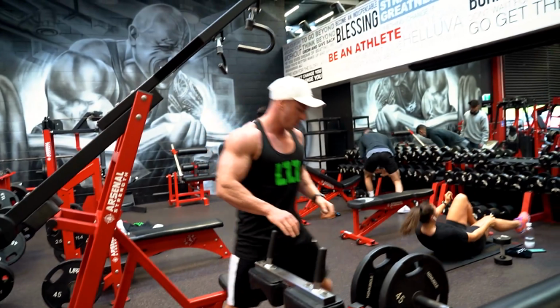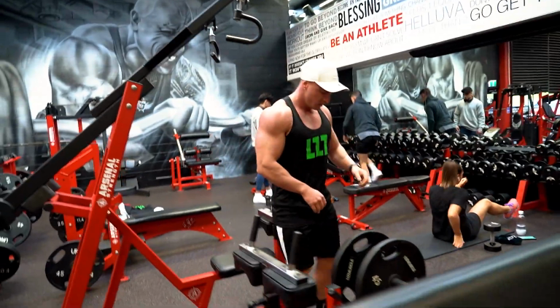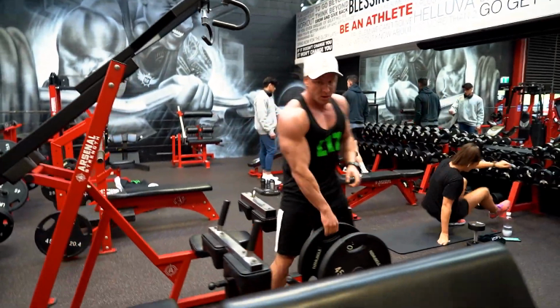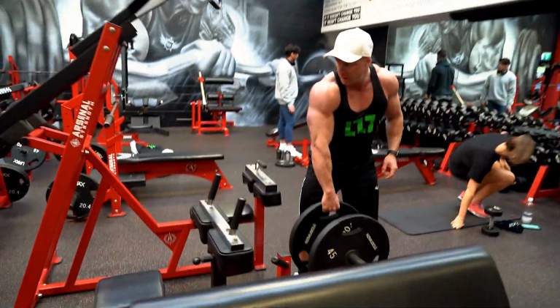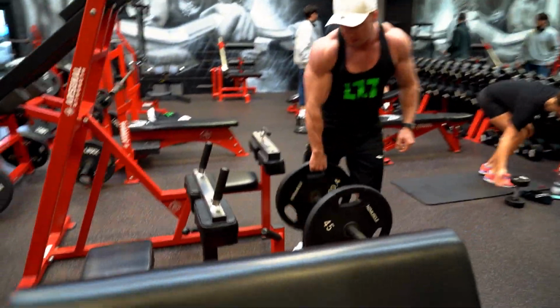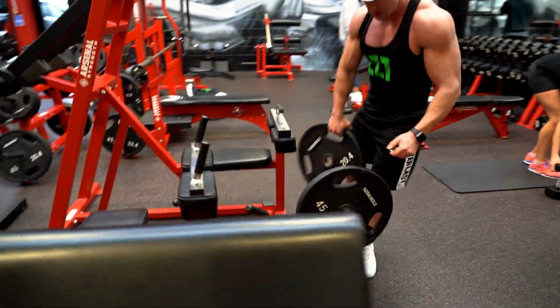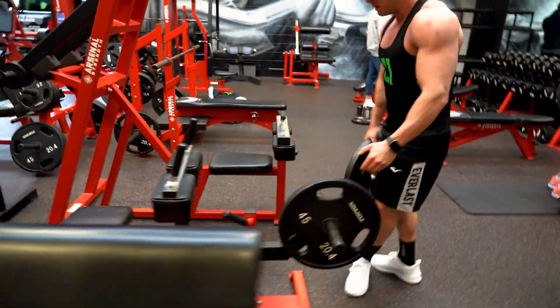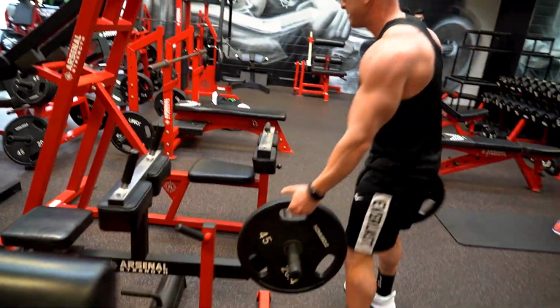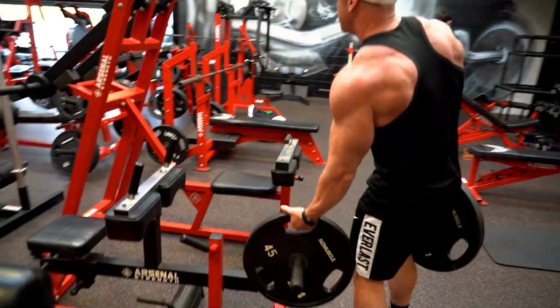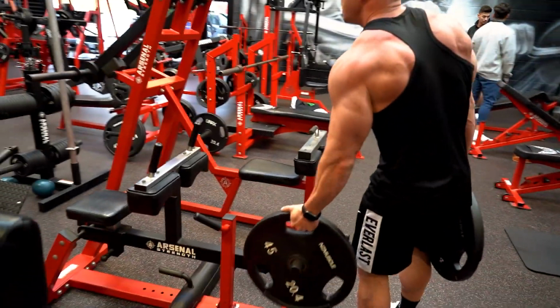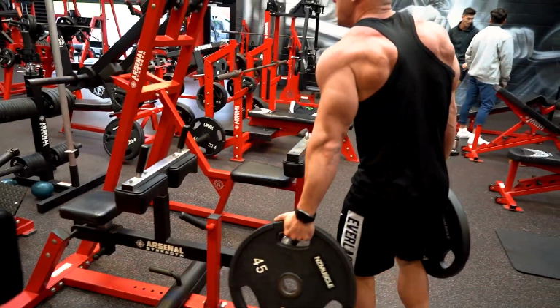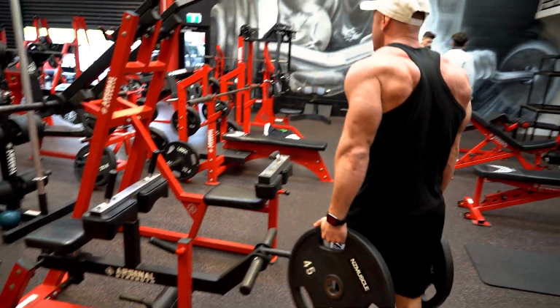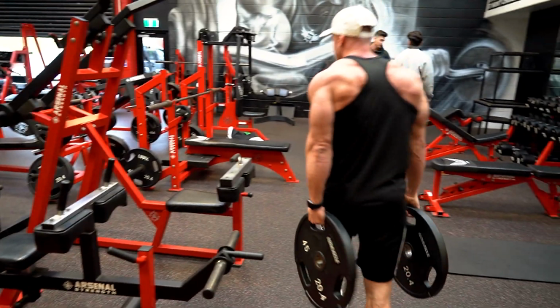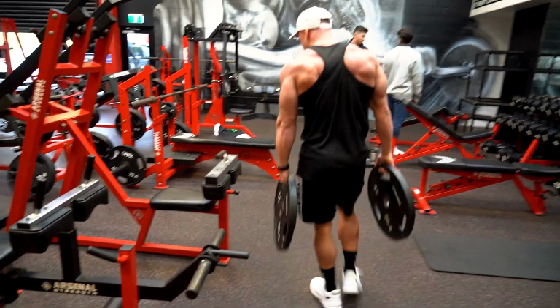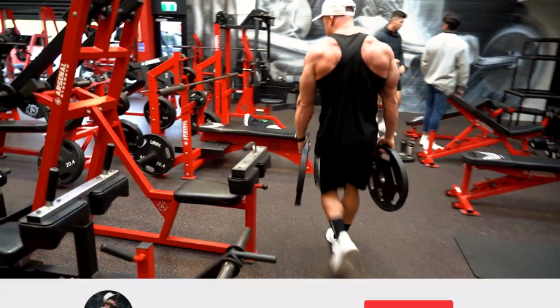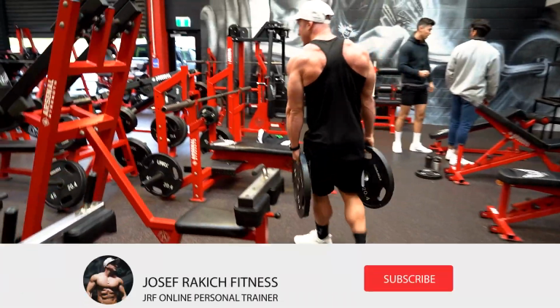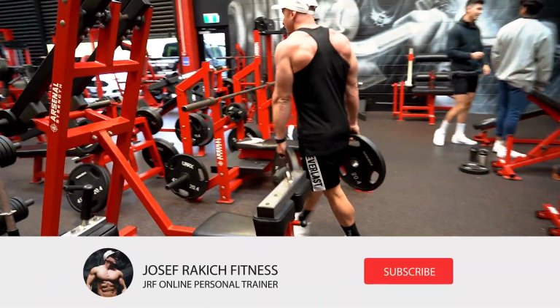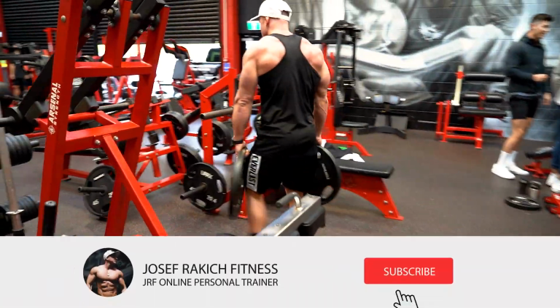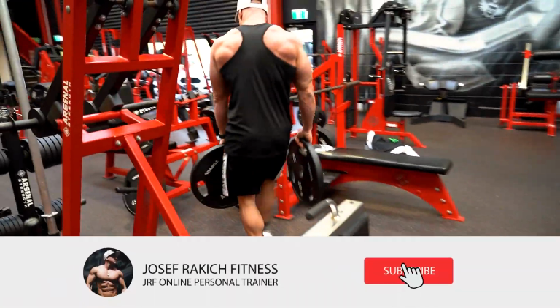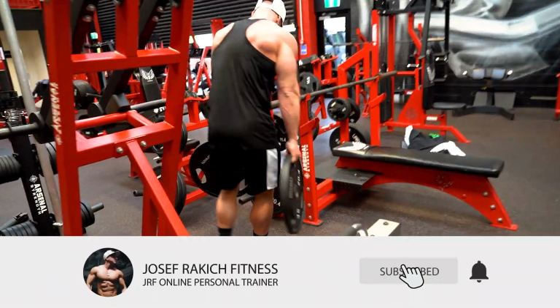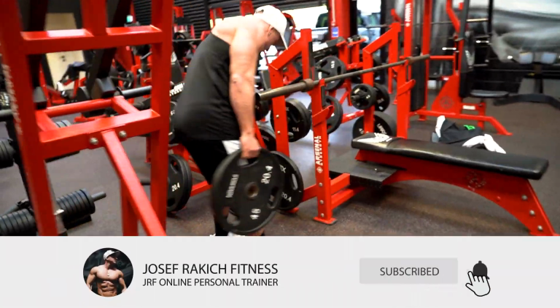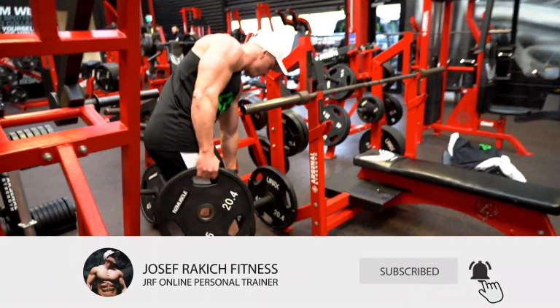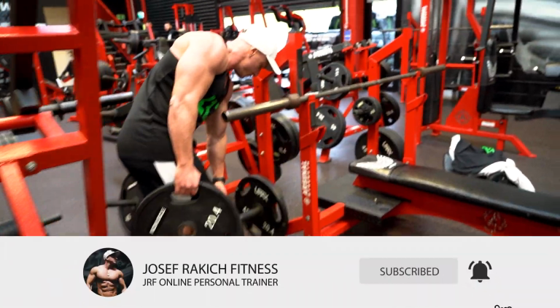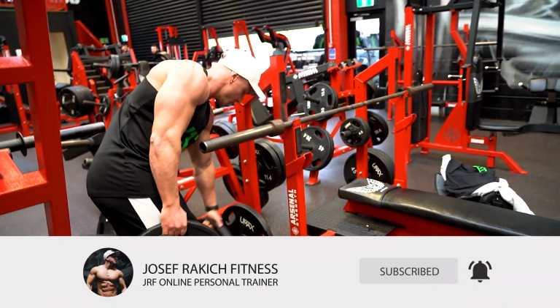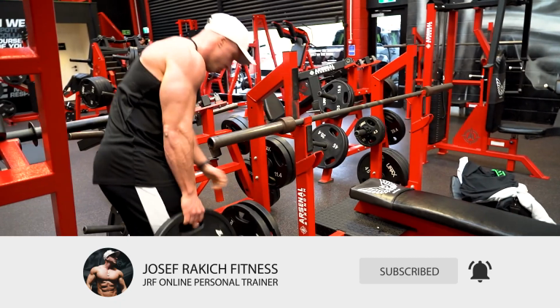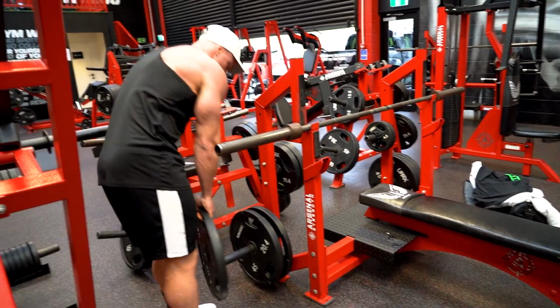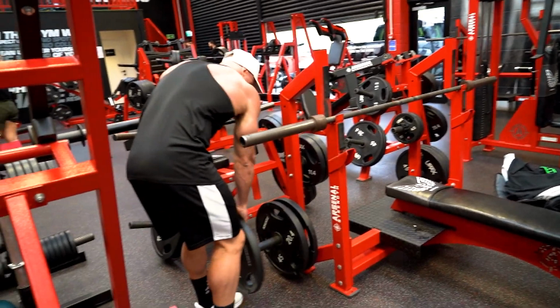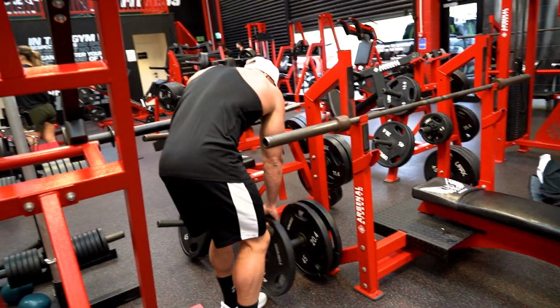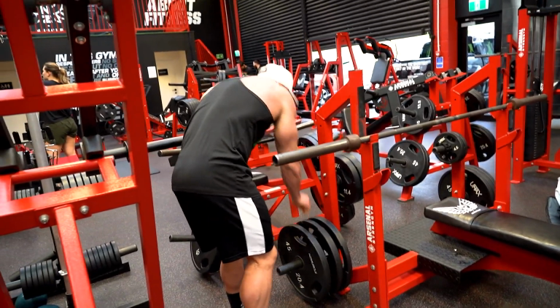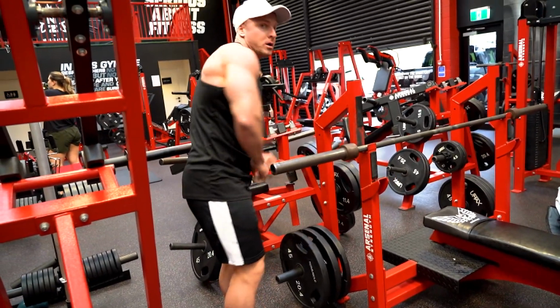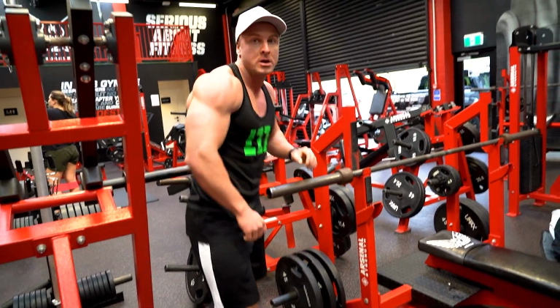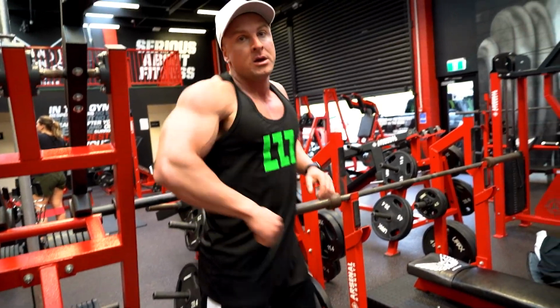I like to keep the rep range fairly high when training calves, especially on this exercise, really focusing on that squeeze contraction and applying as much stress as I can to the muscle, as that is what I find my calves respond best to.